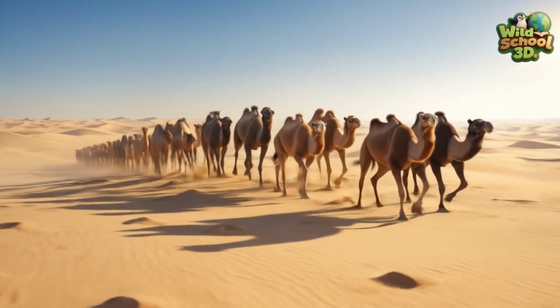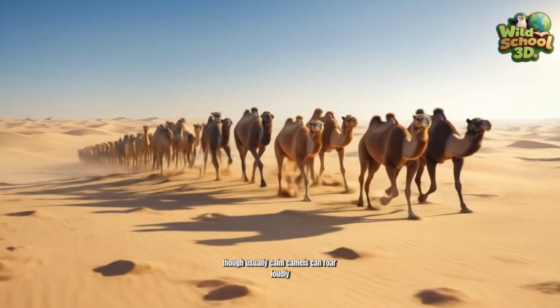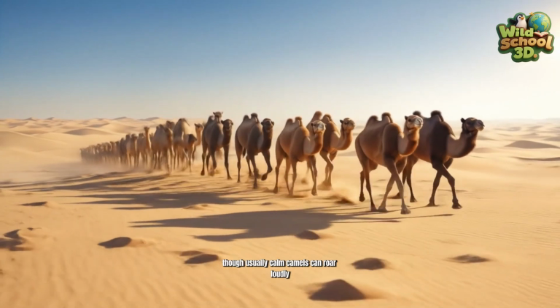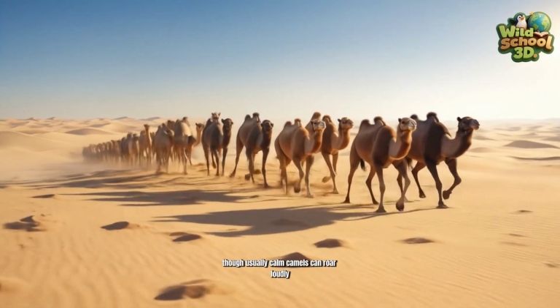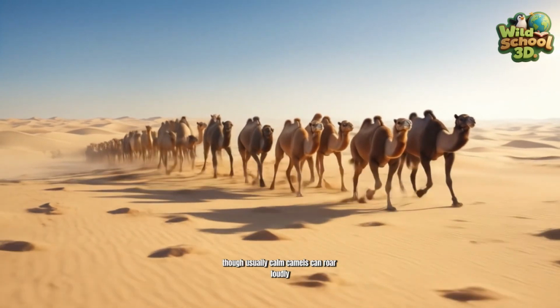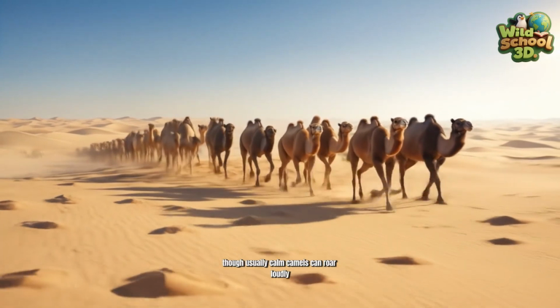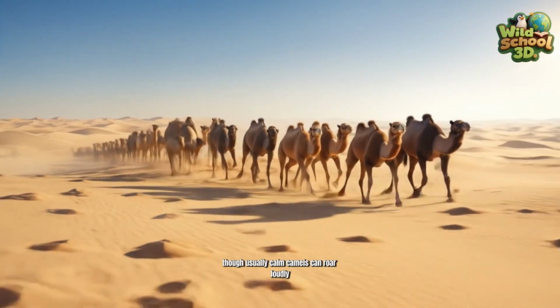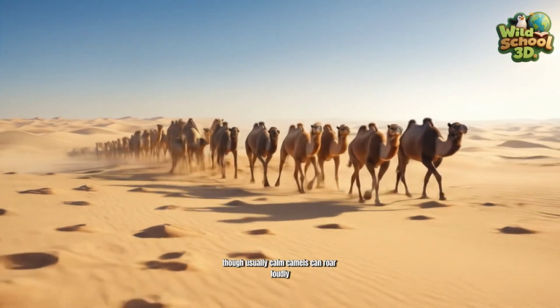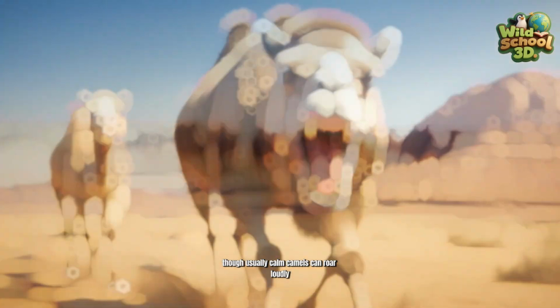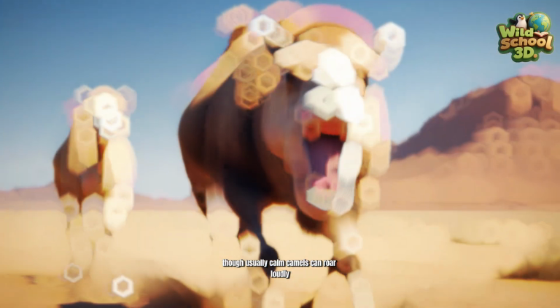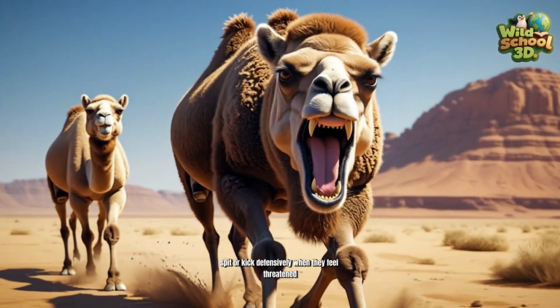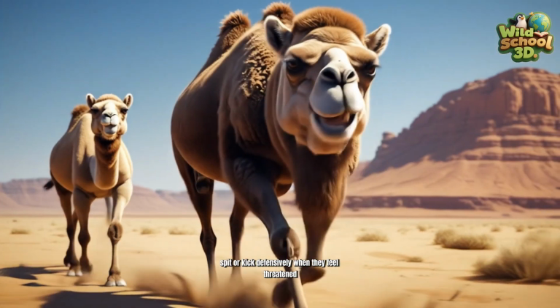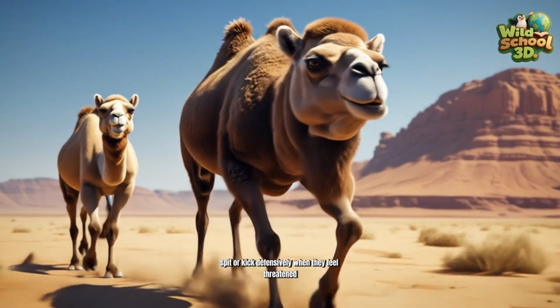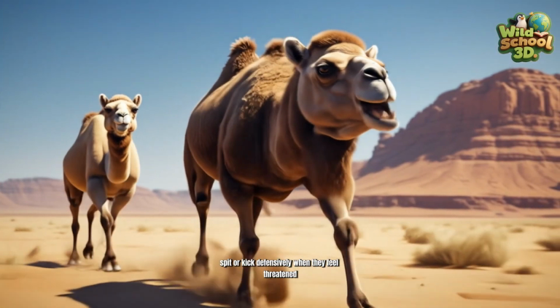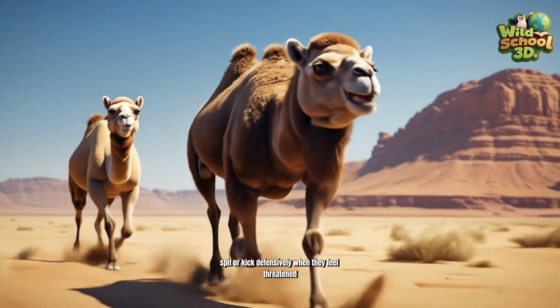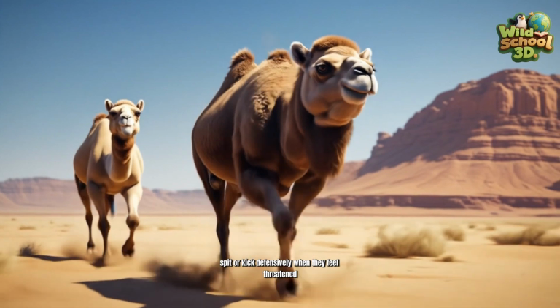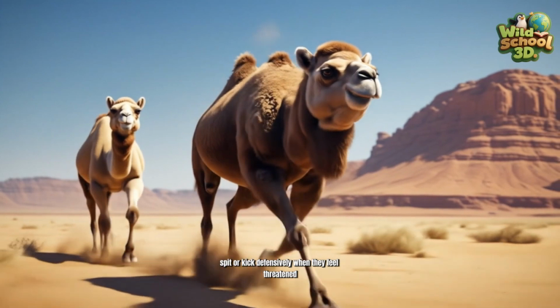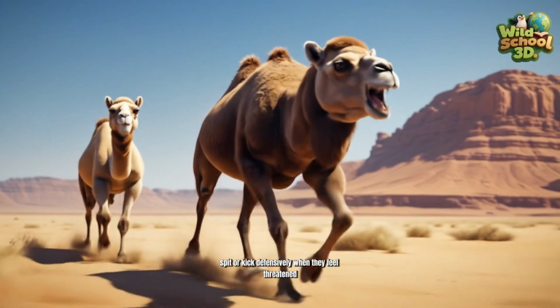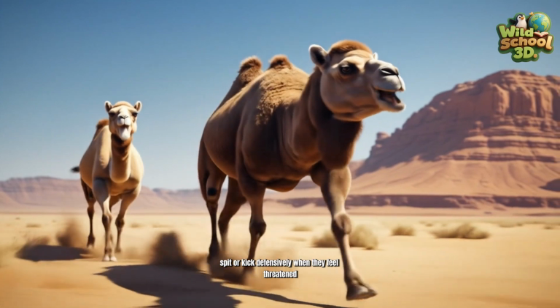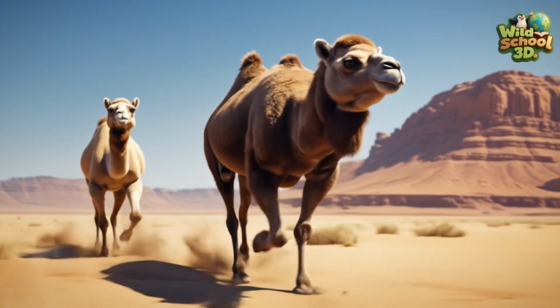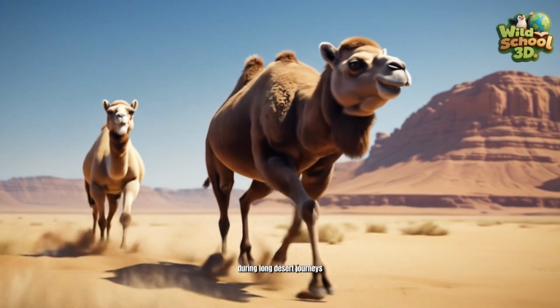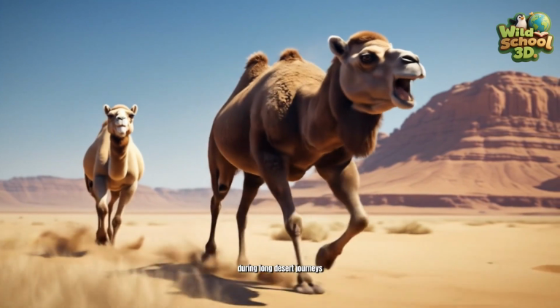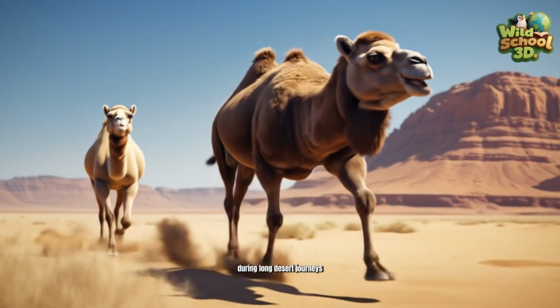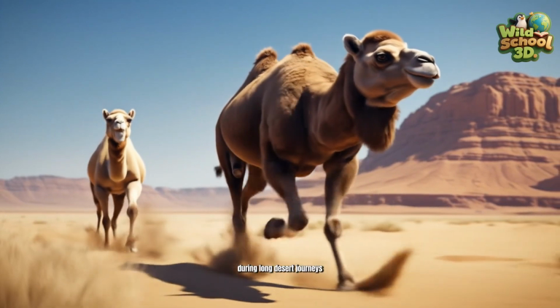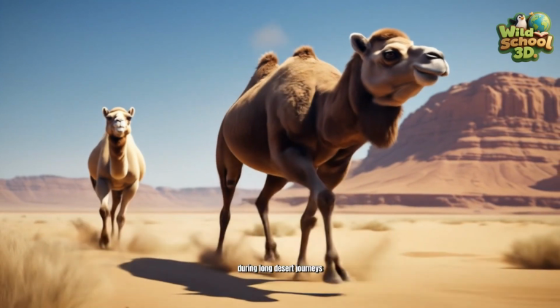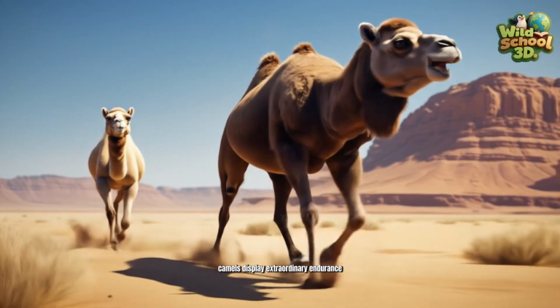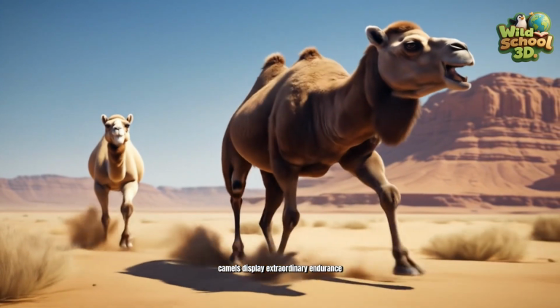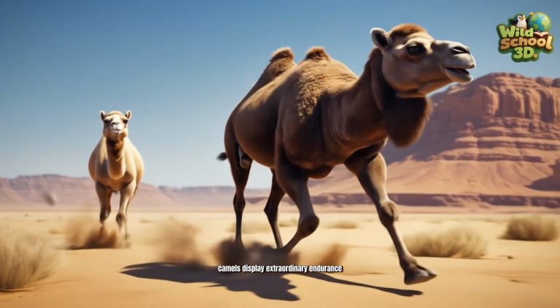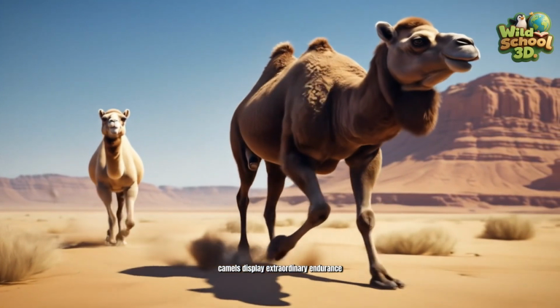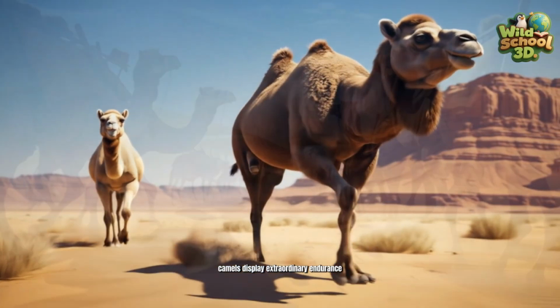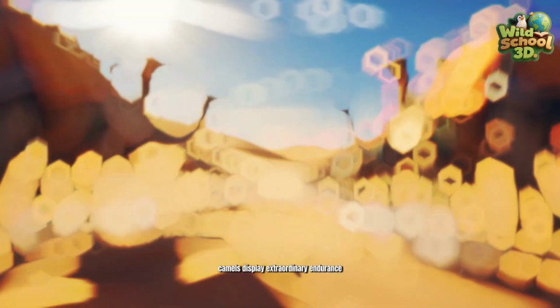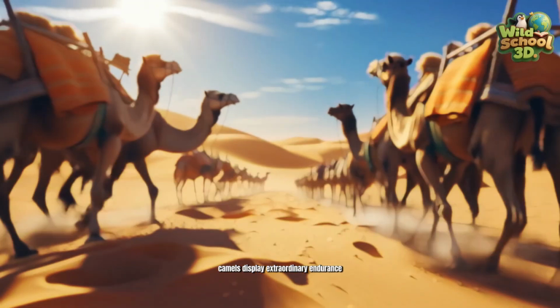Though usually calm, camels can roar loudly, spit, or kick defensively when they feel threatened. During long desert journeys, camels display extraordinary endurance, traveling for days without rest or water.